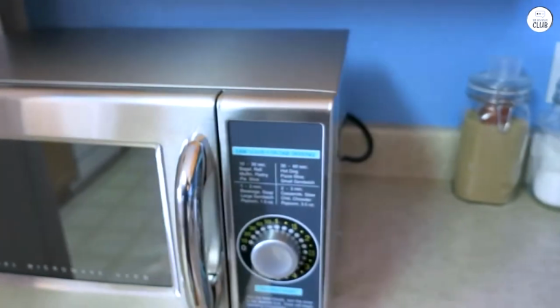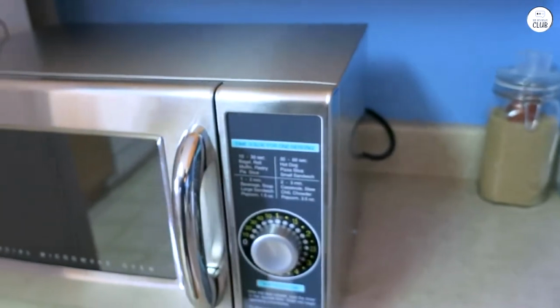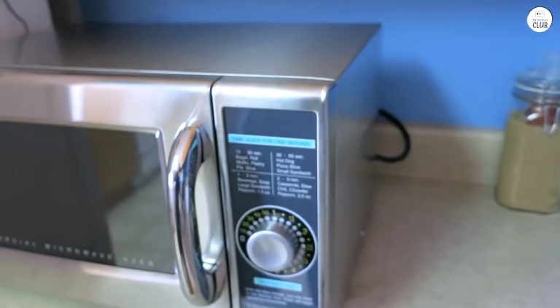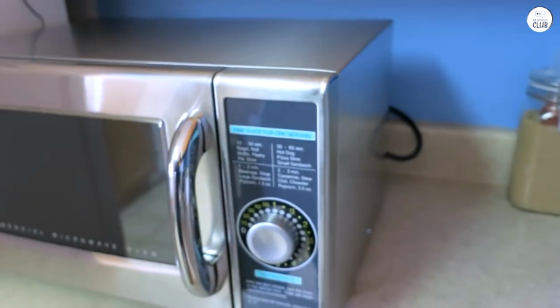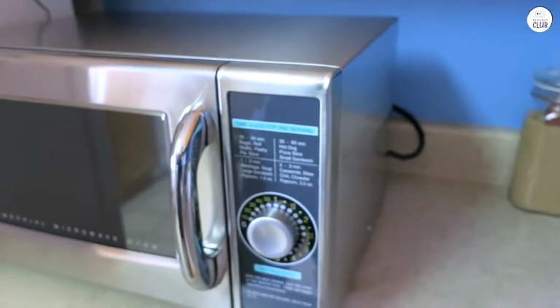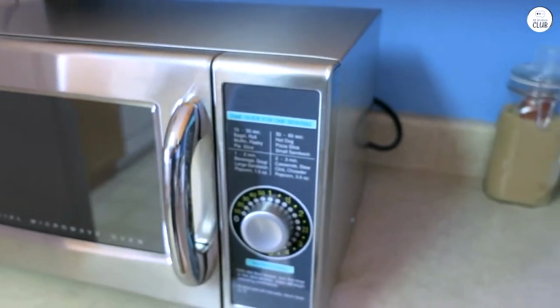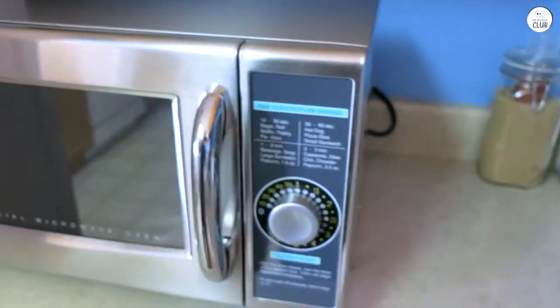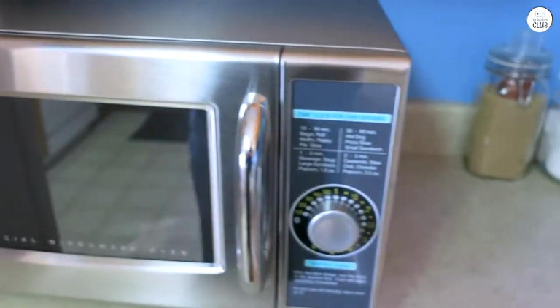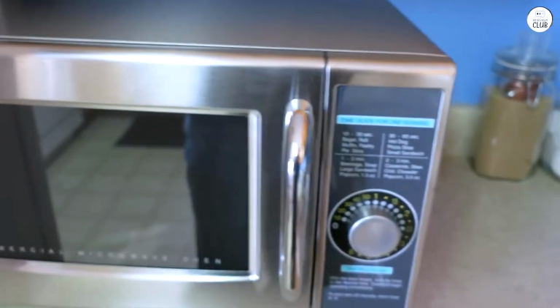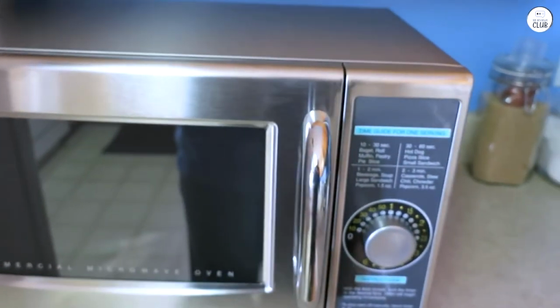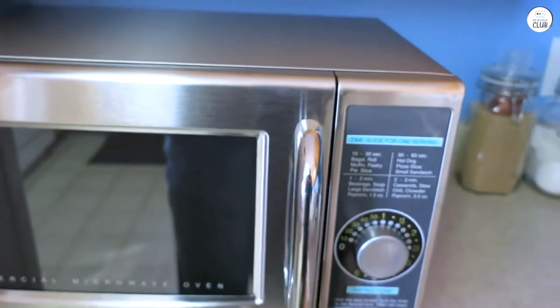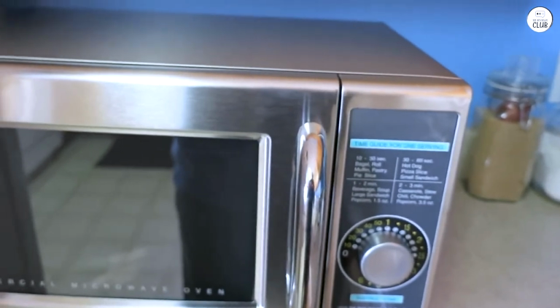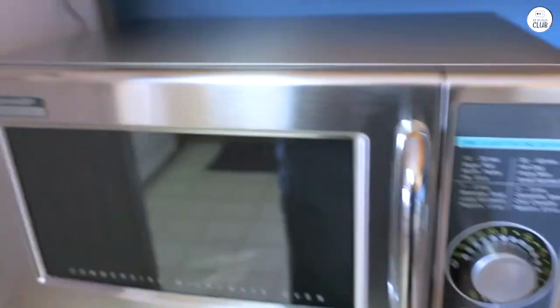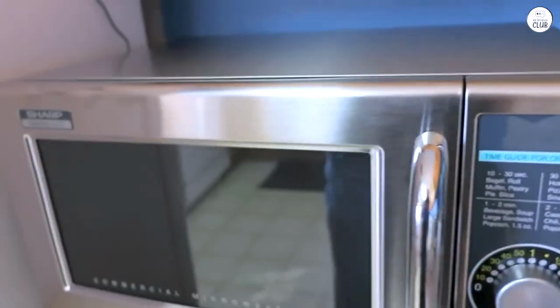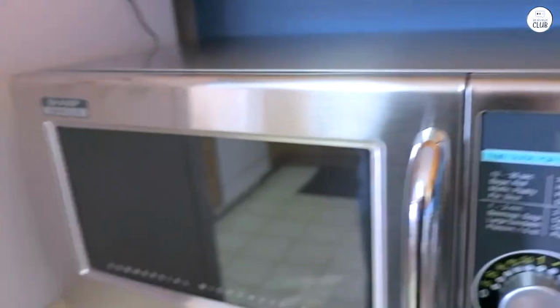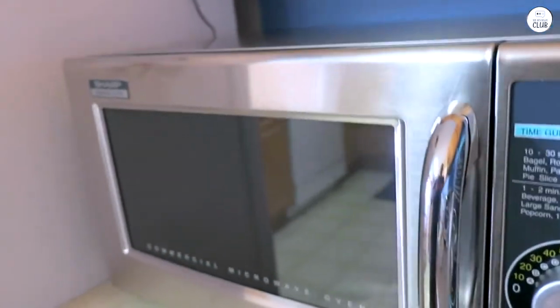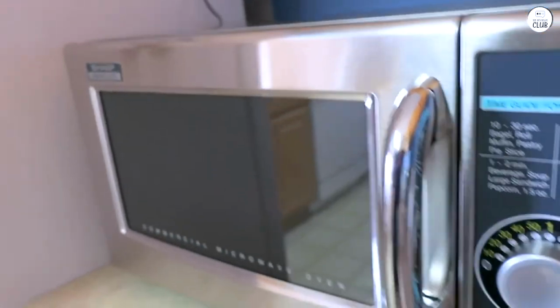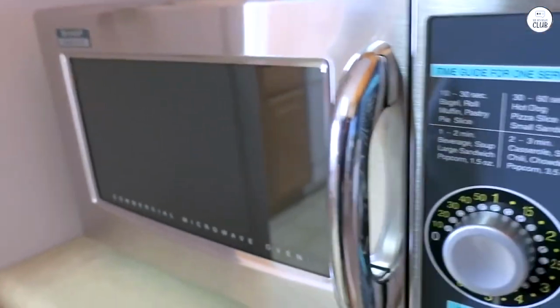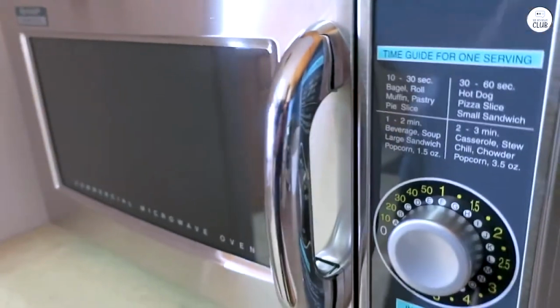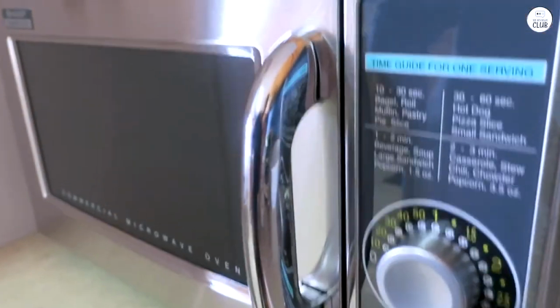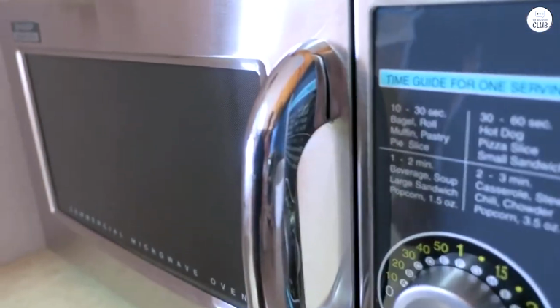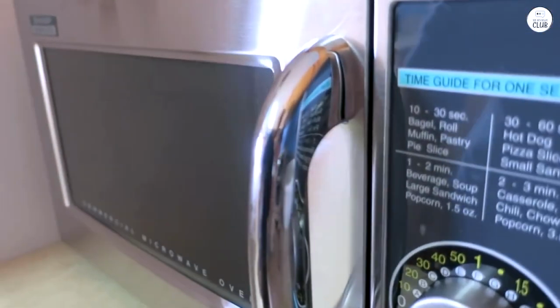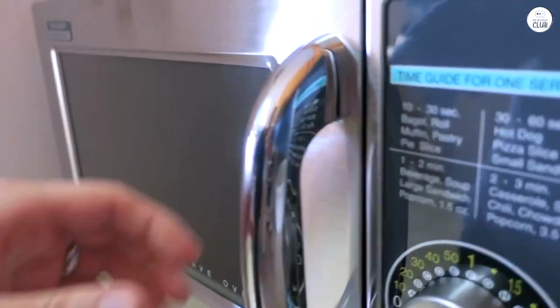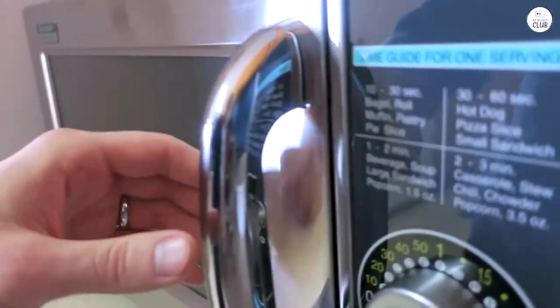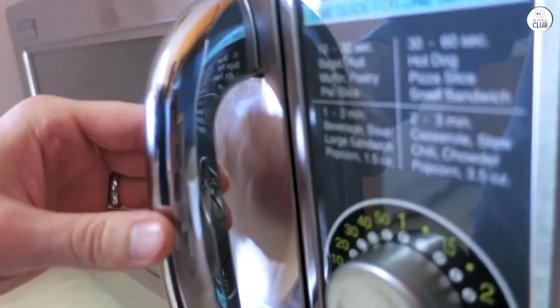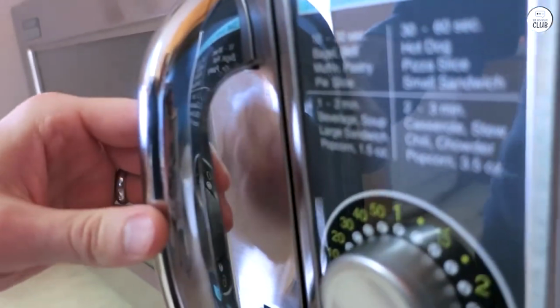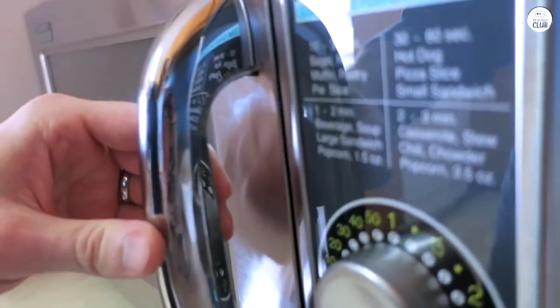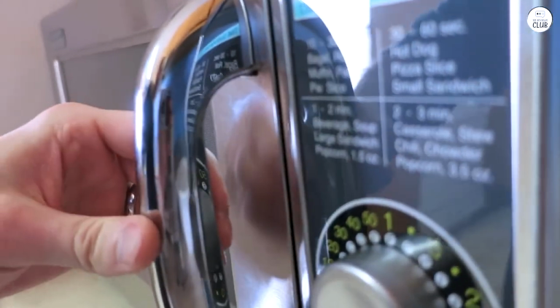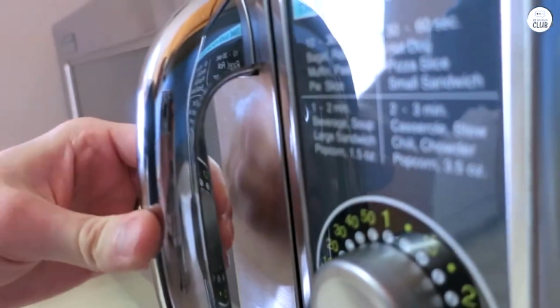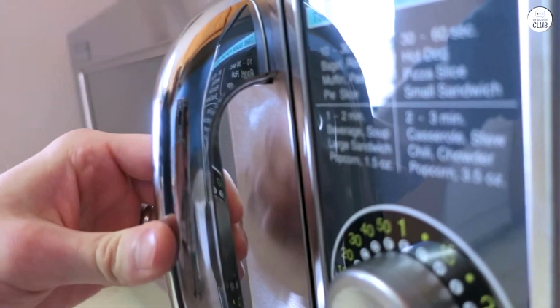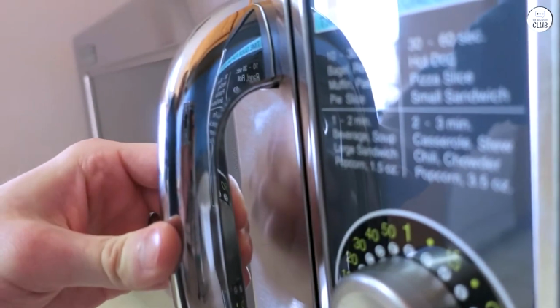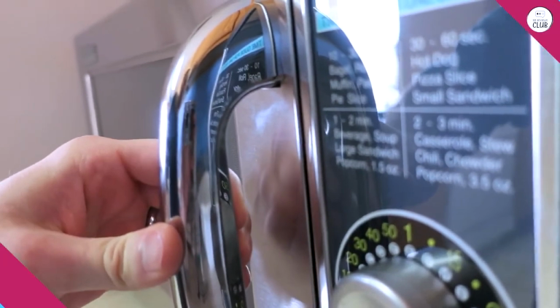I like that there are LED lights to show when it's working, so I don't have to stand right by it to know. It's straightforward, which is nice when I'm in a rush.